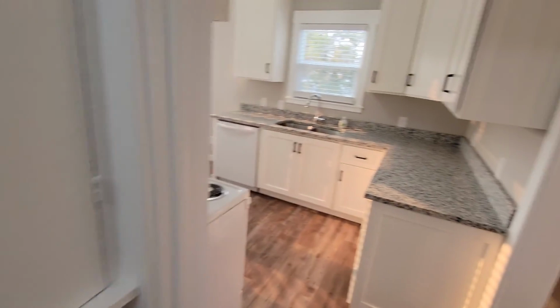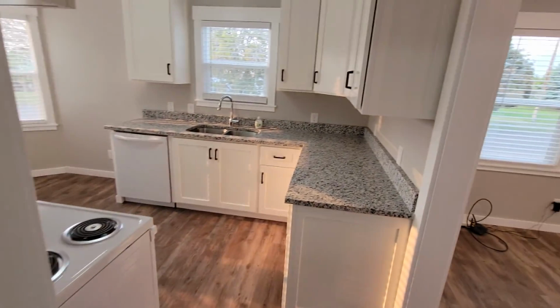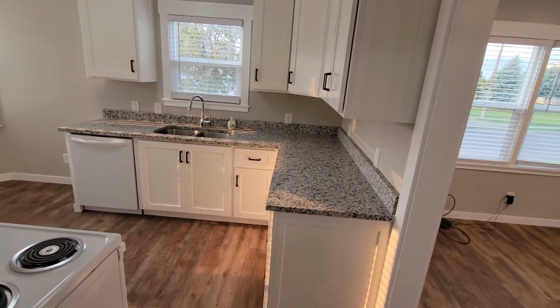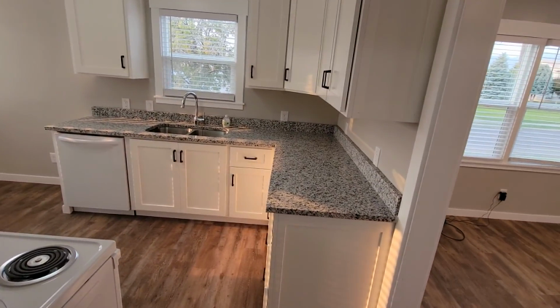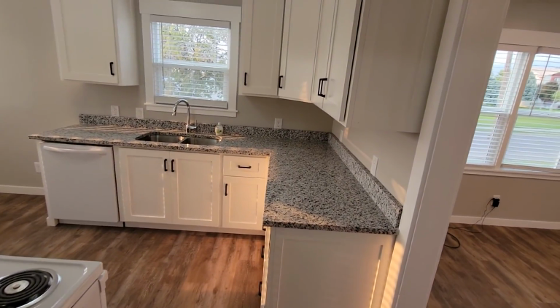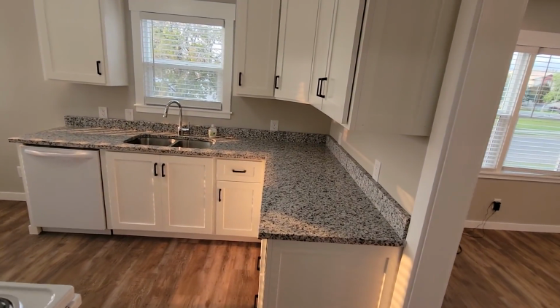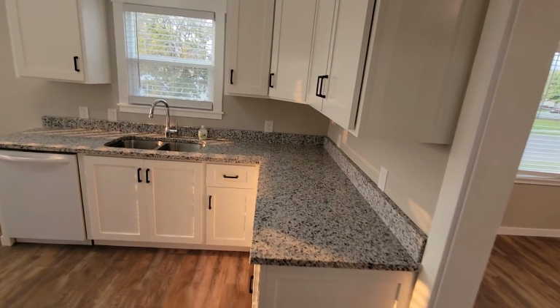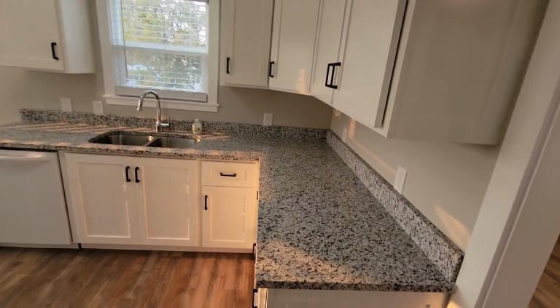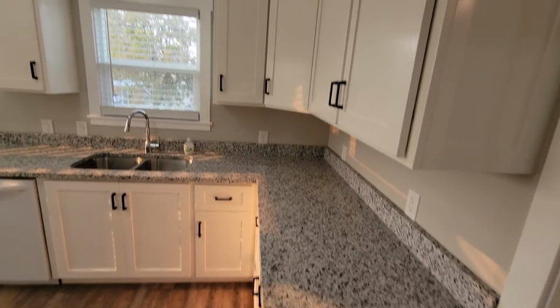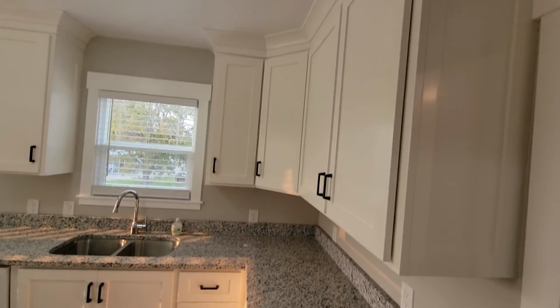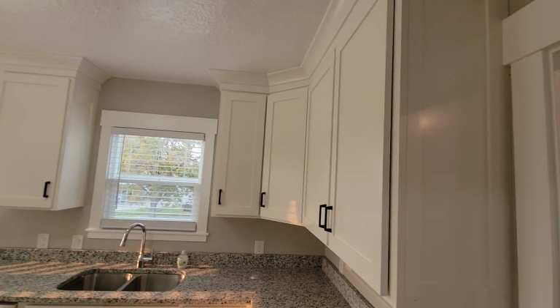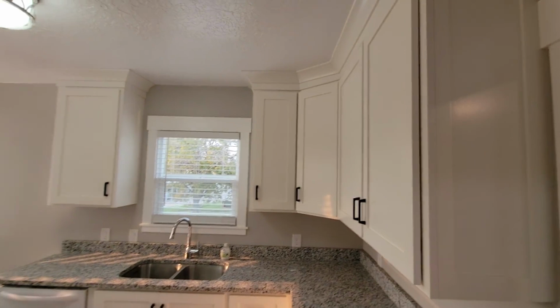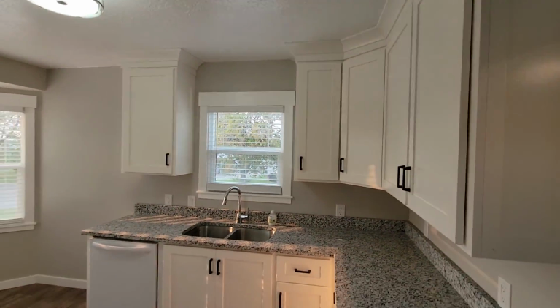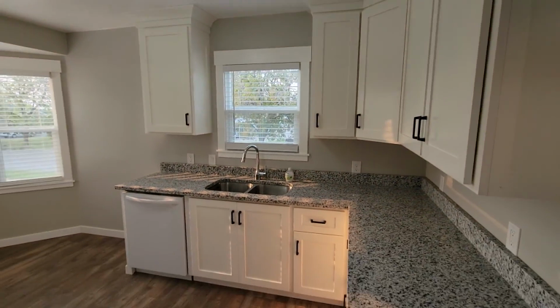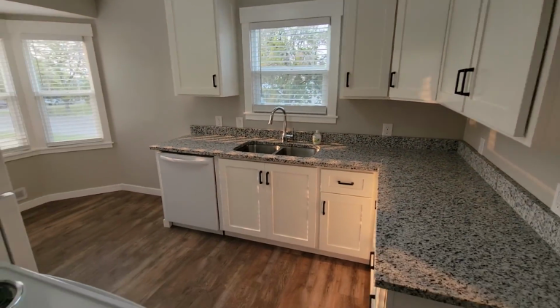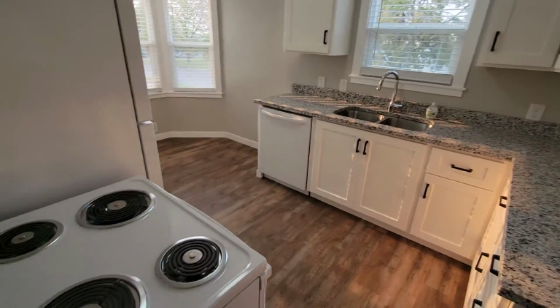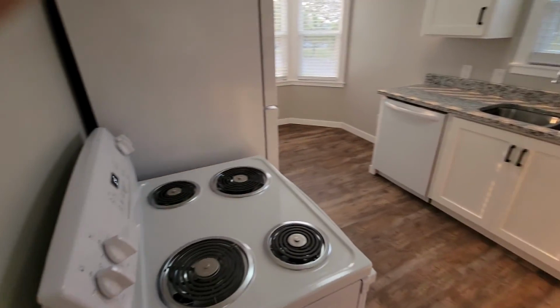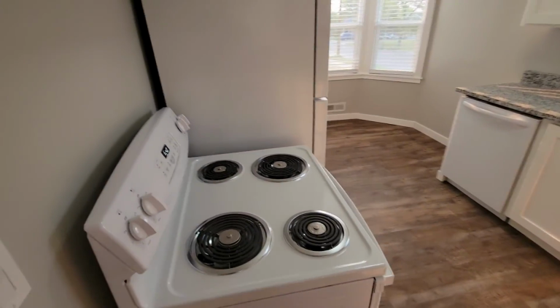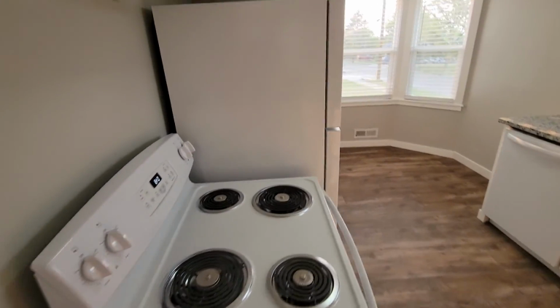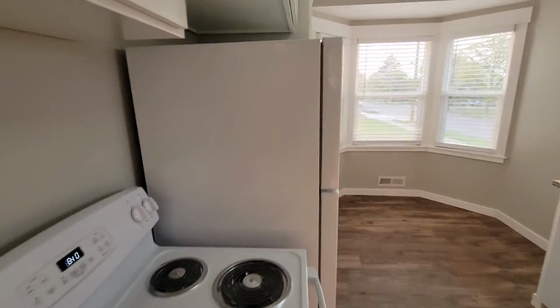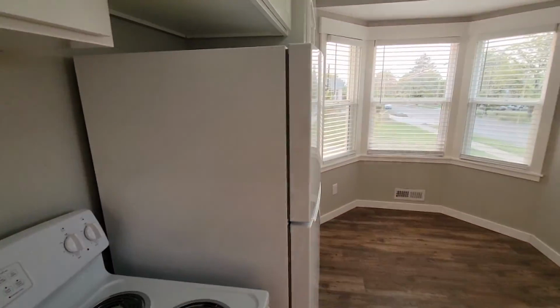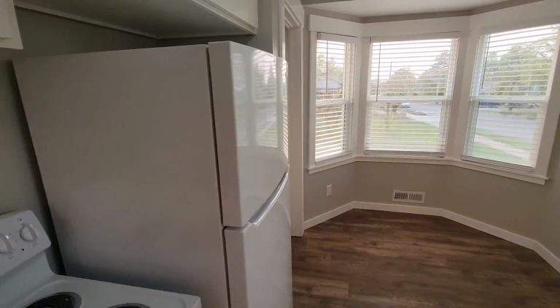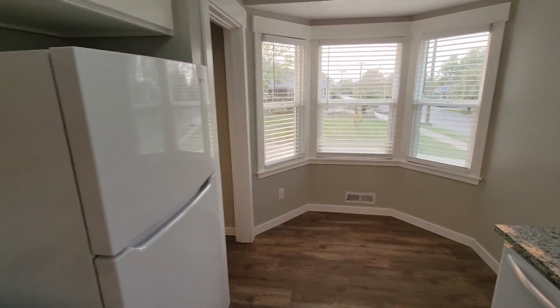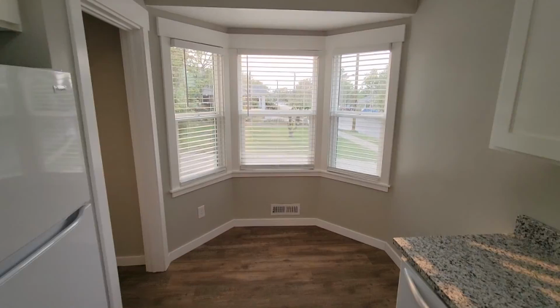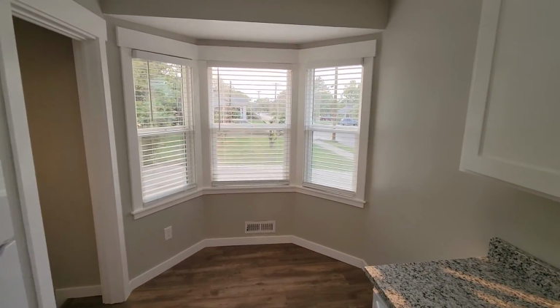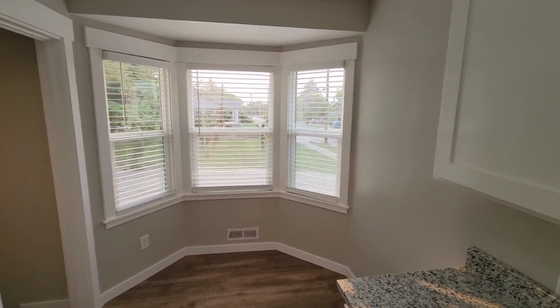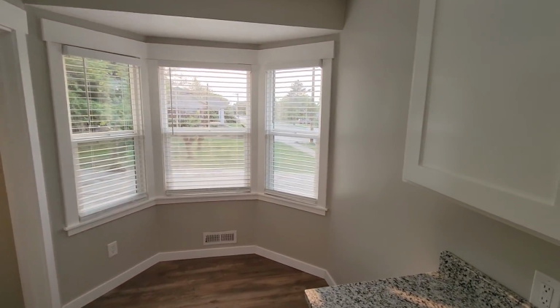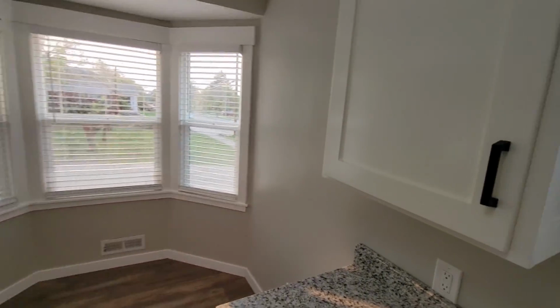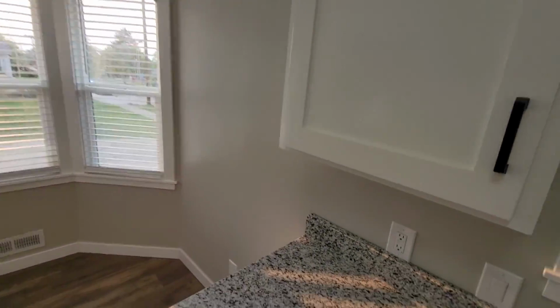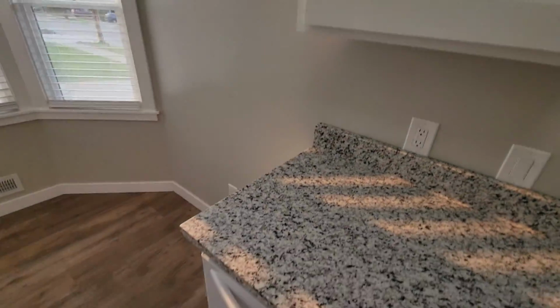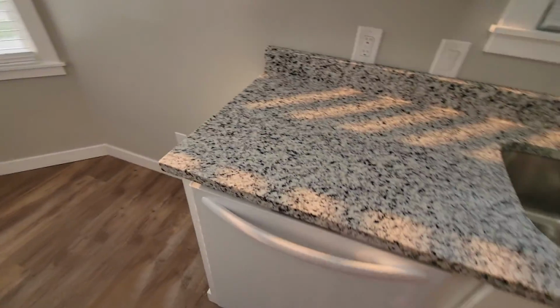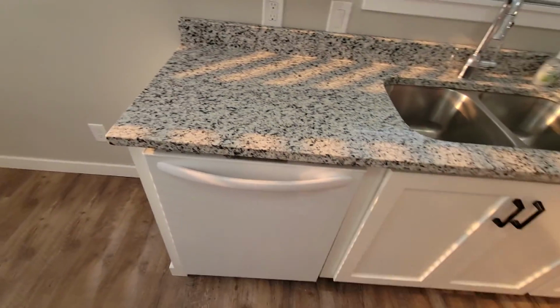Into the kitchen. Brand new cabinets and counters. New stove, refrigerator. Dining nook. Dishwasher.